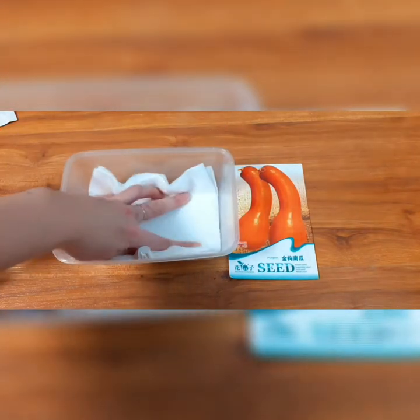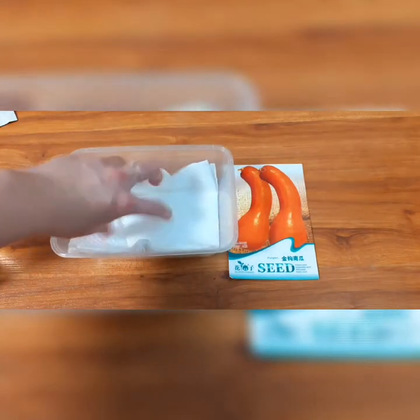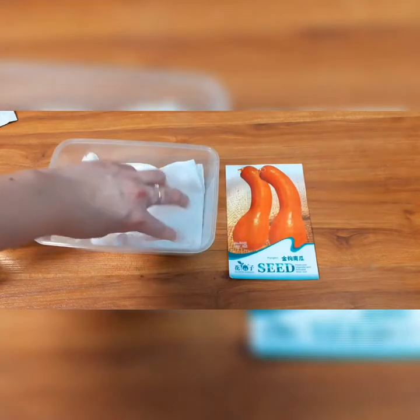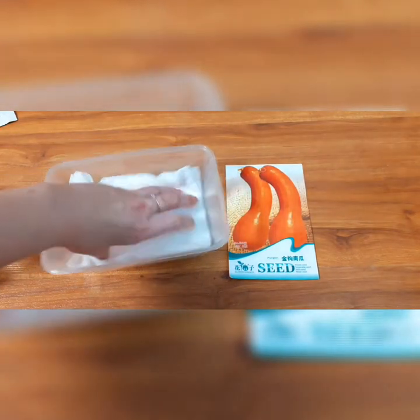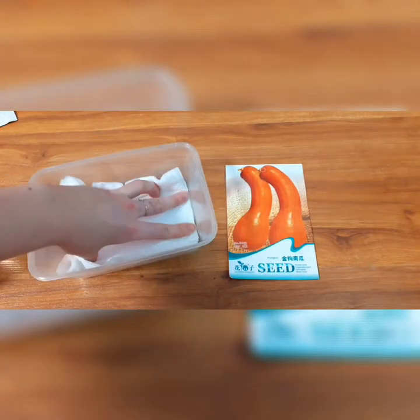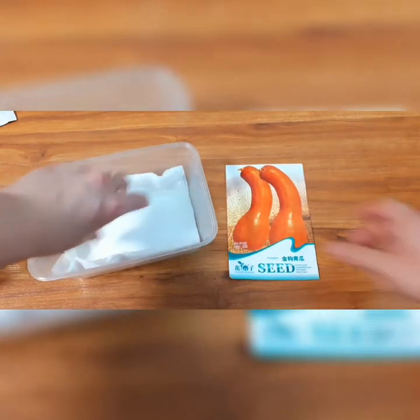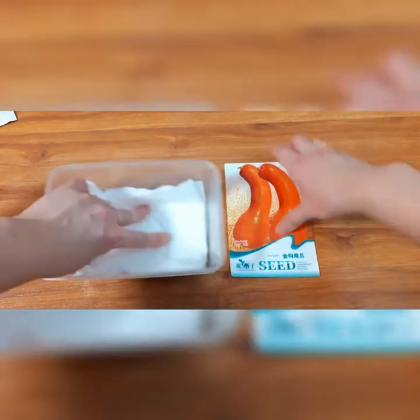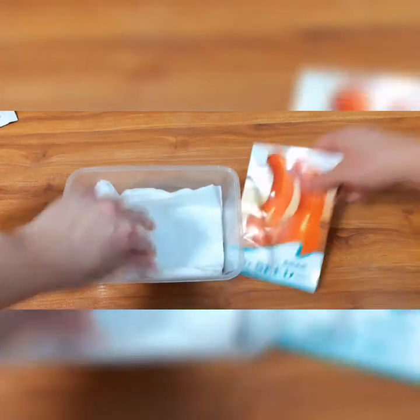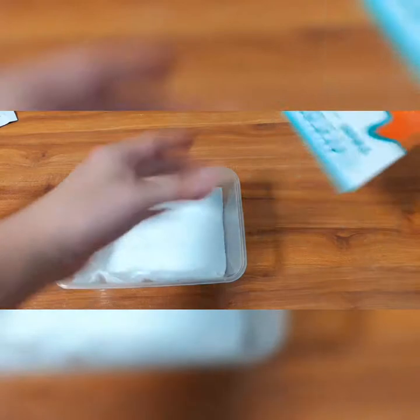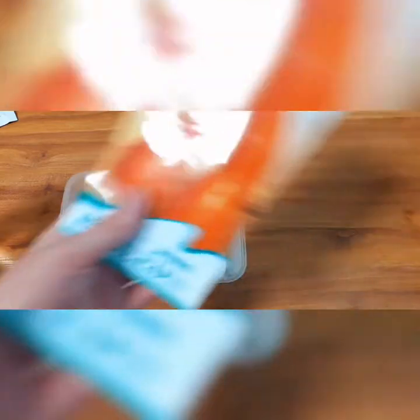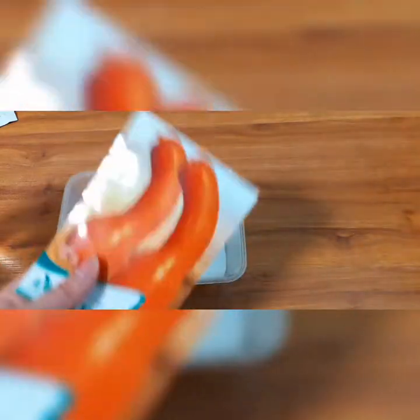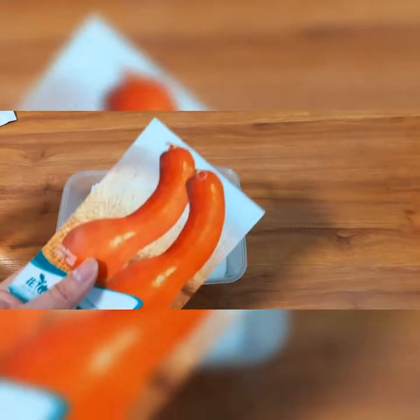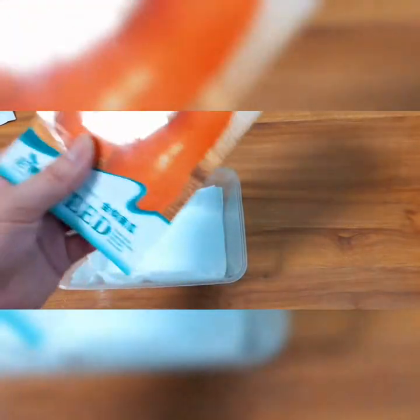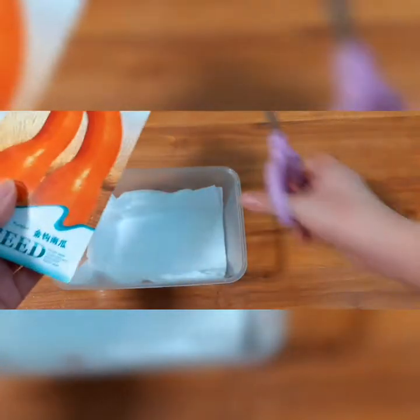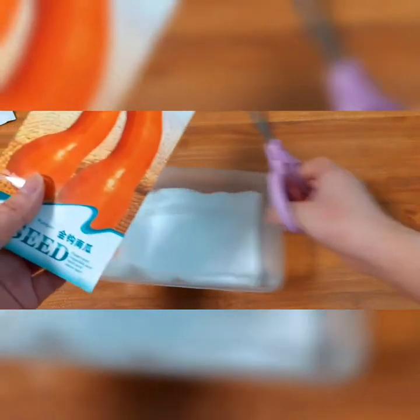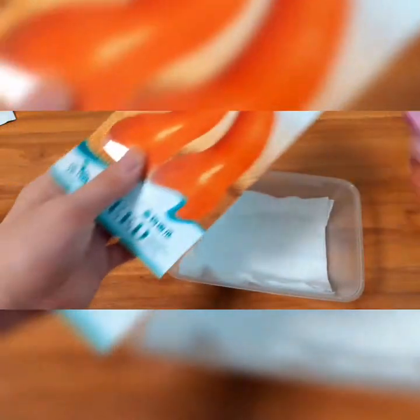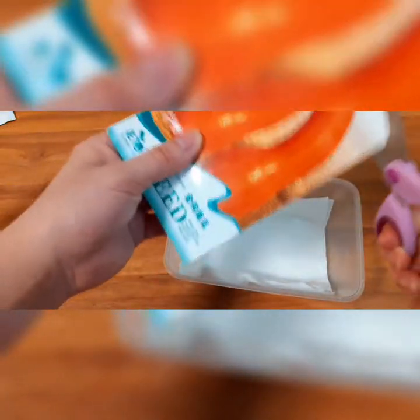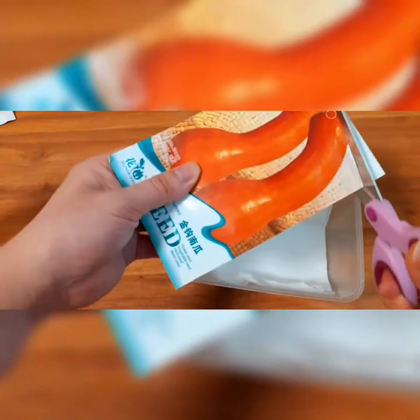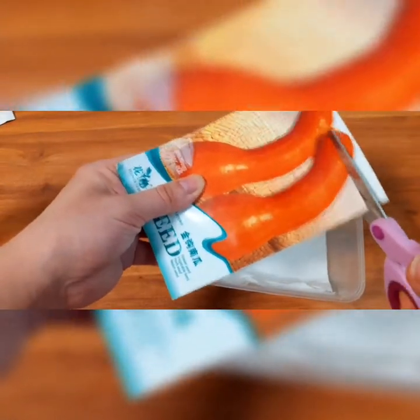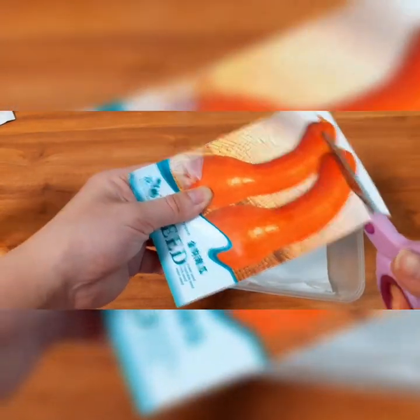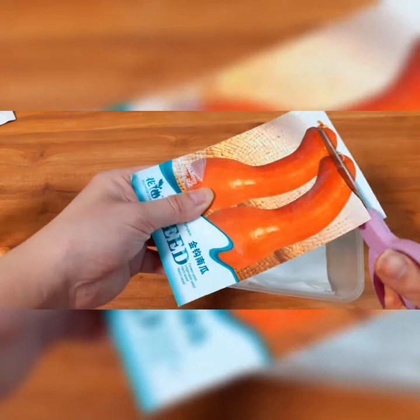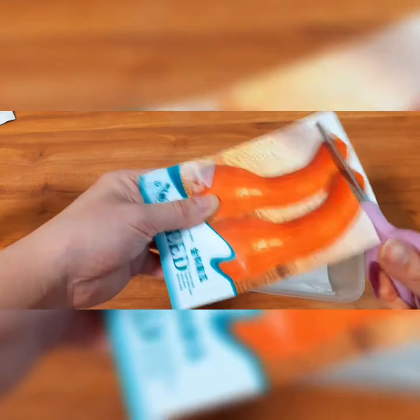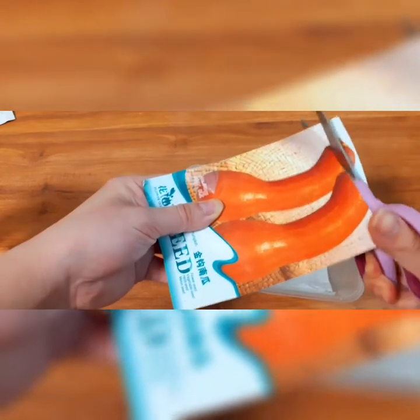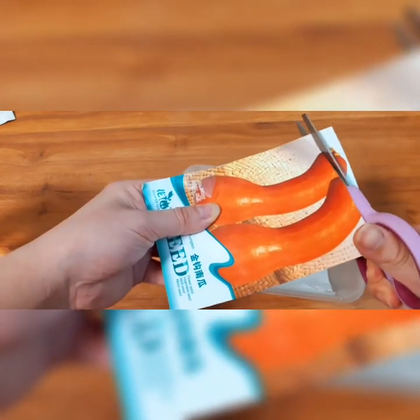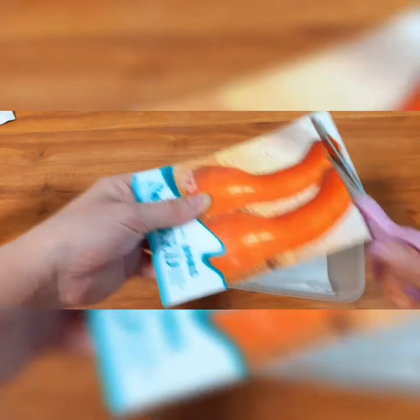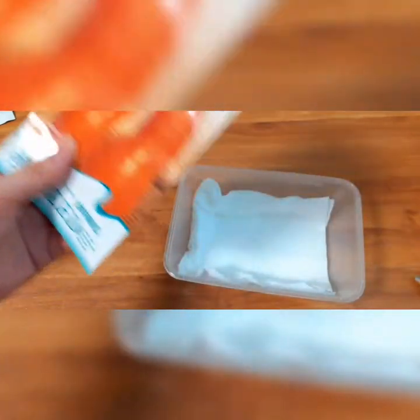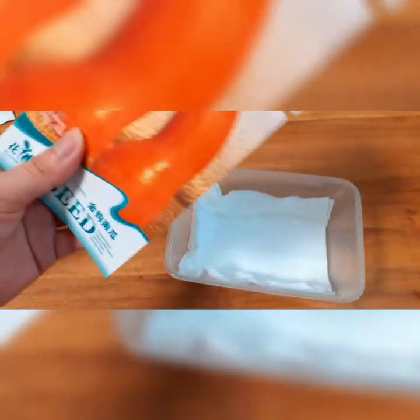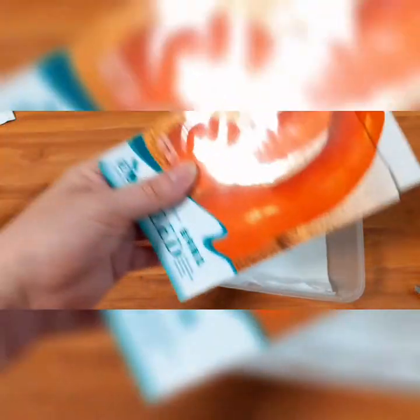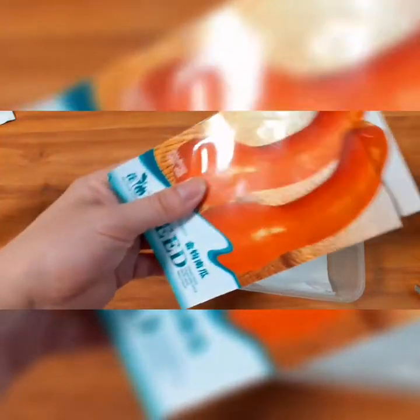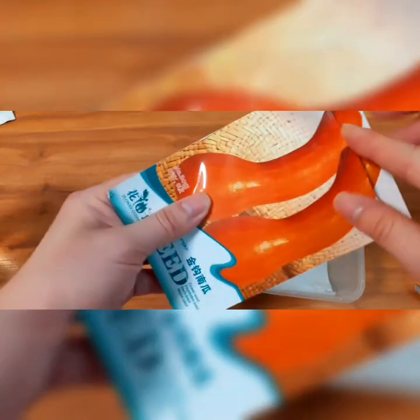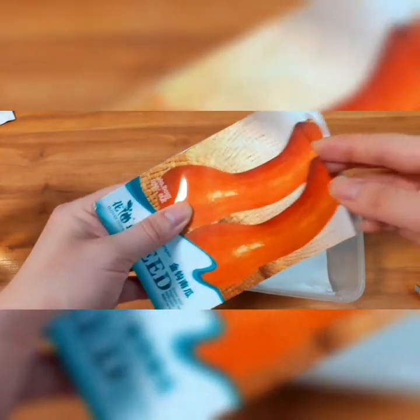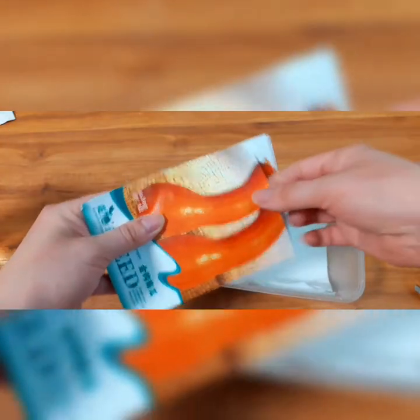So these are pumpkin butternut squash seeds that I've received randomly along with a bunch of other seeds. I'm not really a fan of any pumpkin or butternut dishes per se — I hardly recall the last time I ordered one. But I have no discrimination whatsoever when it comes to planting them.